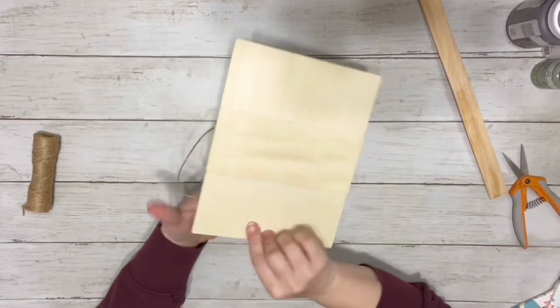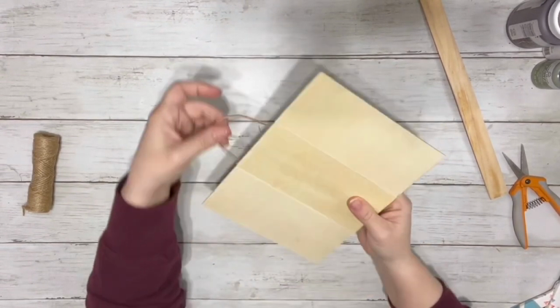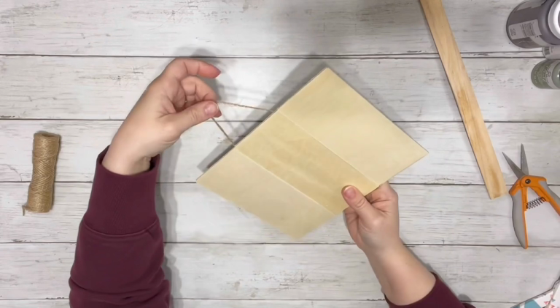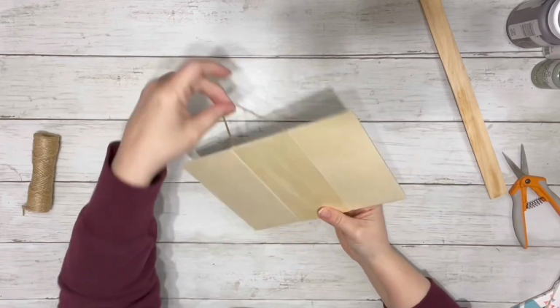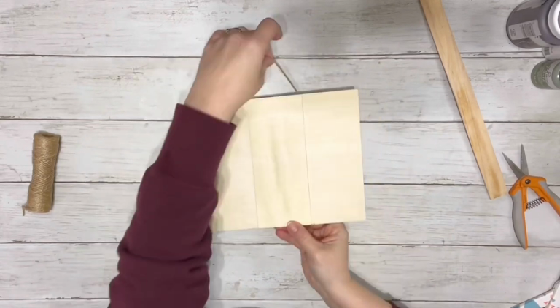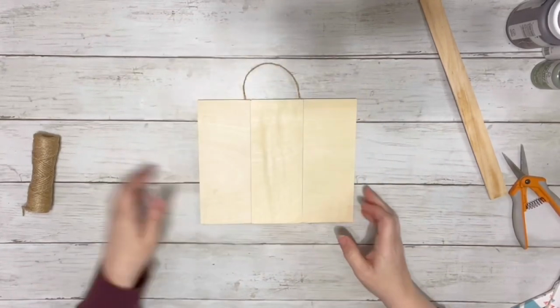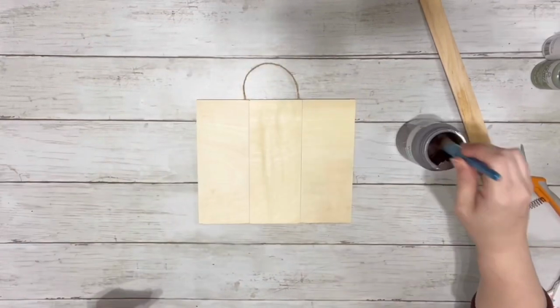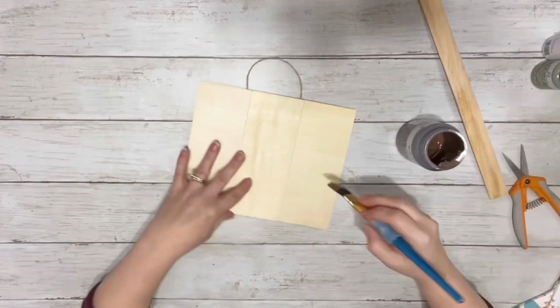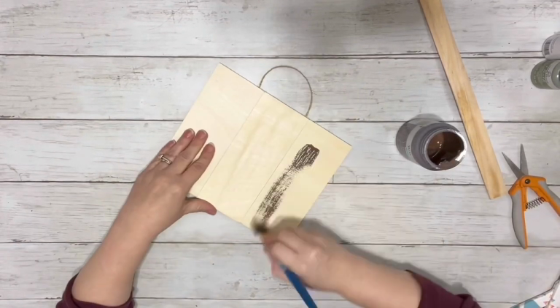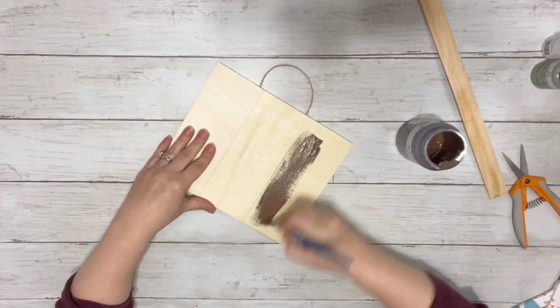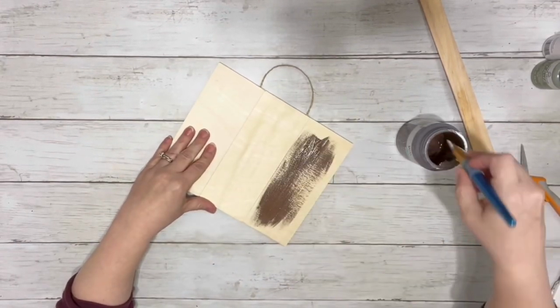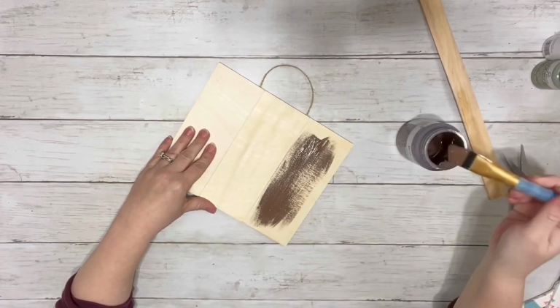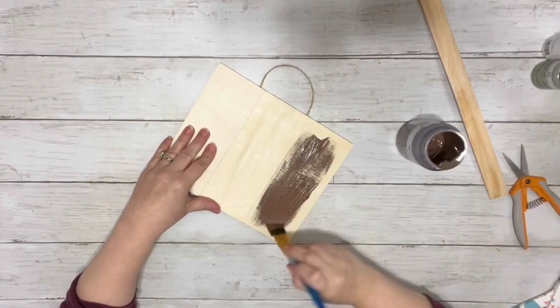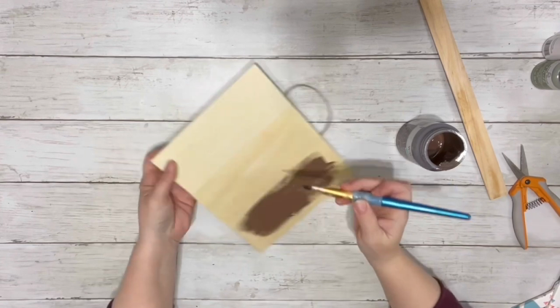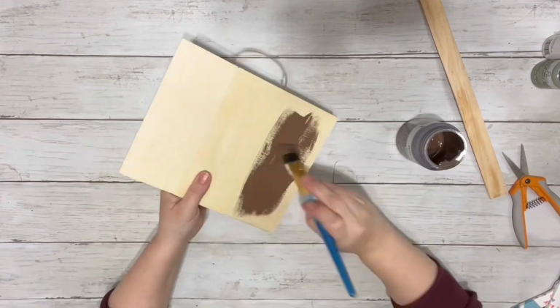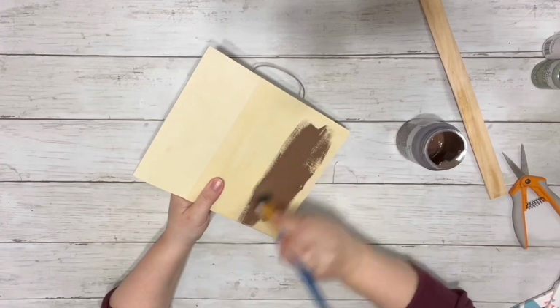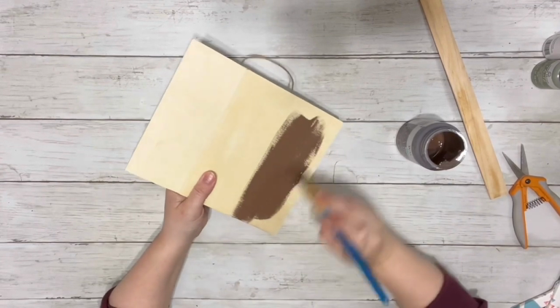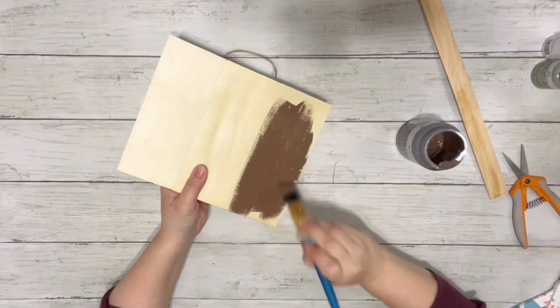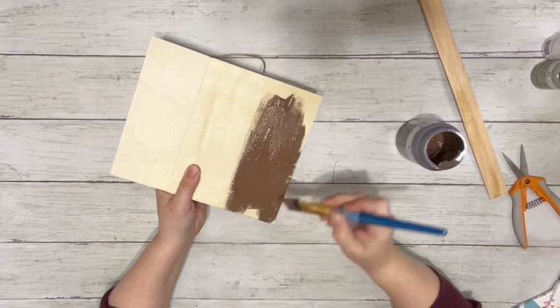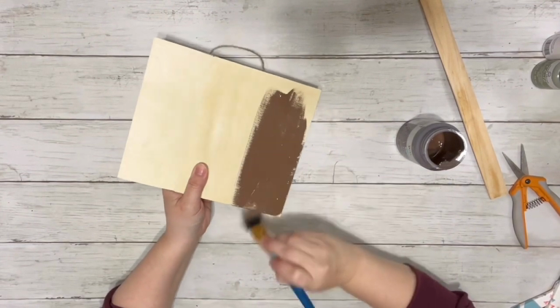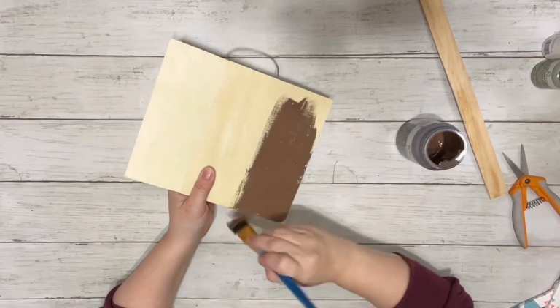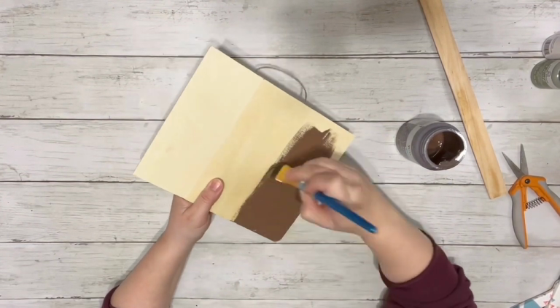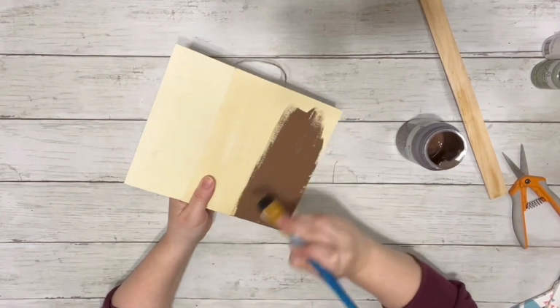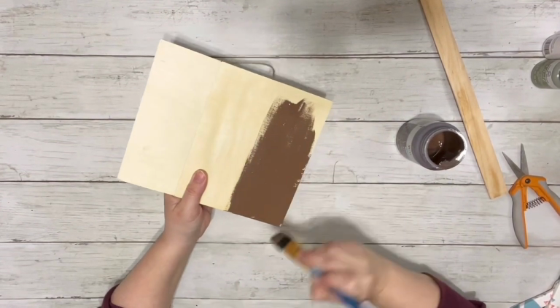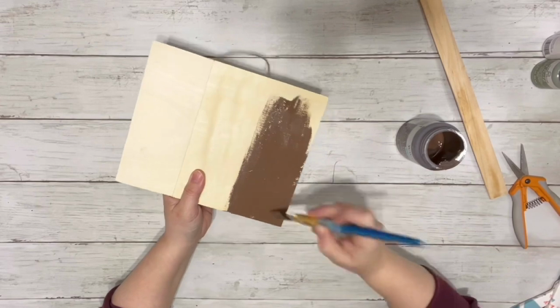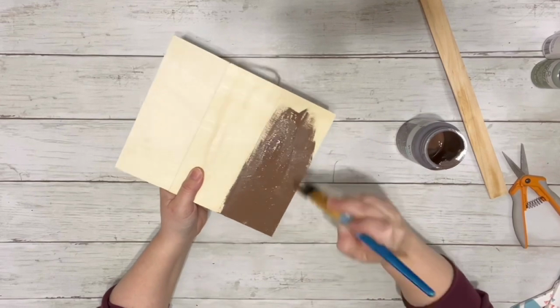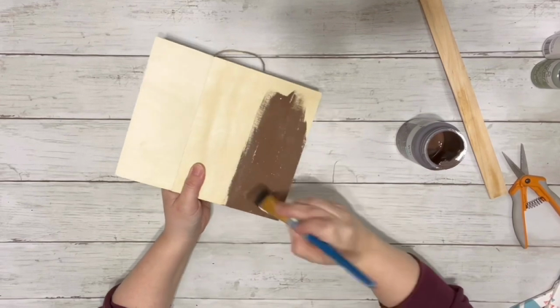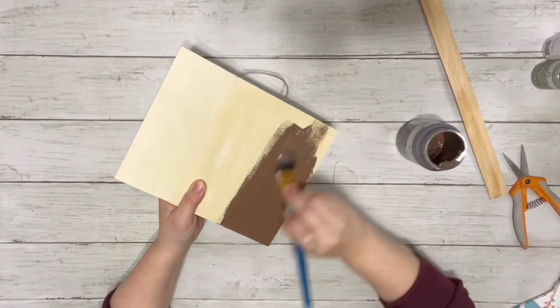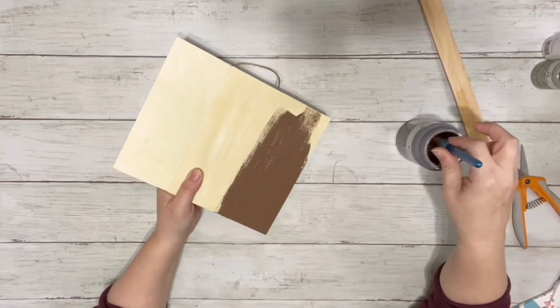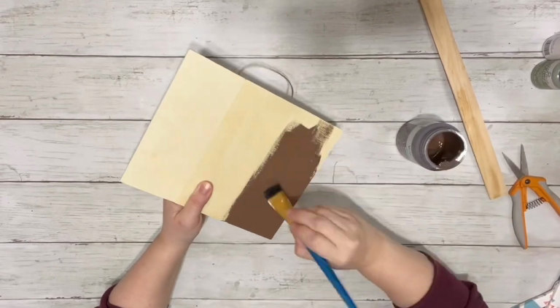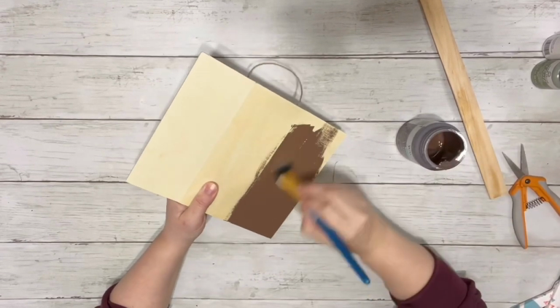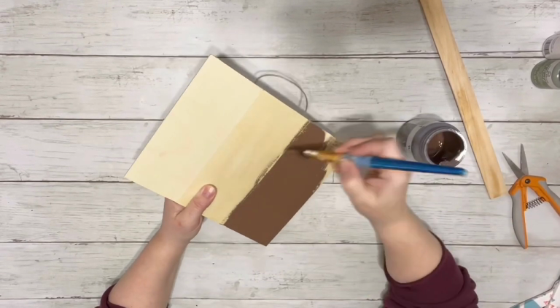Once that was all done, that's the little sign. If you can't find the planks, you could always use popsicle sticks all glued together. I took the truffle chalk paint and did my underneath coat — just one coat of the chalk paint on the front.